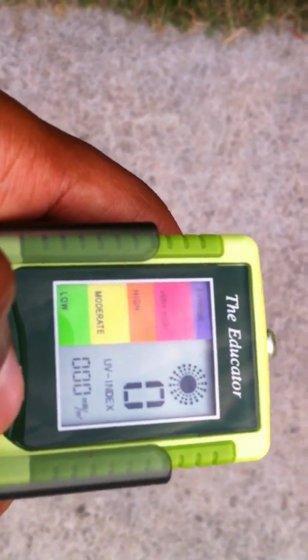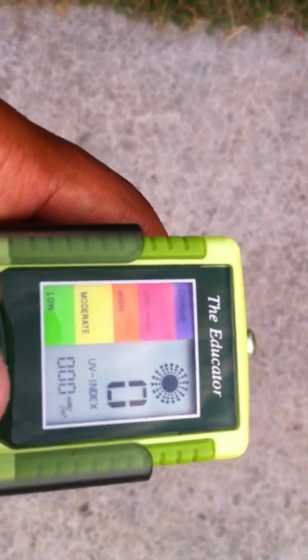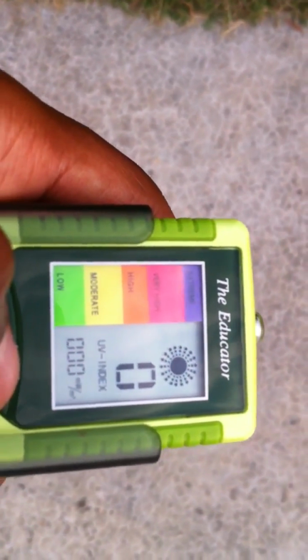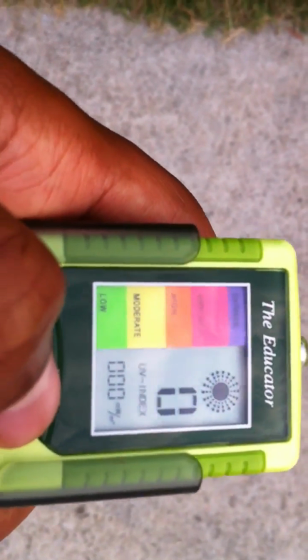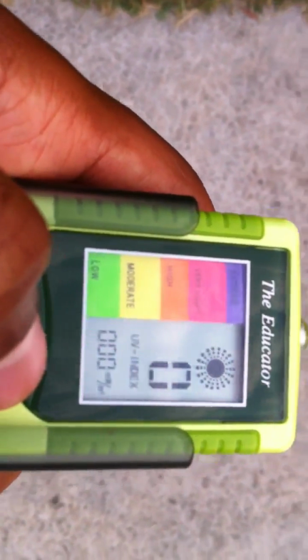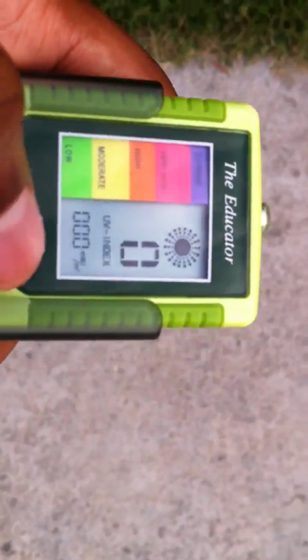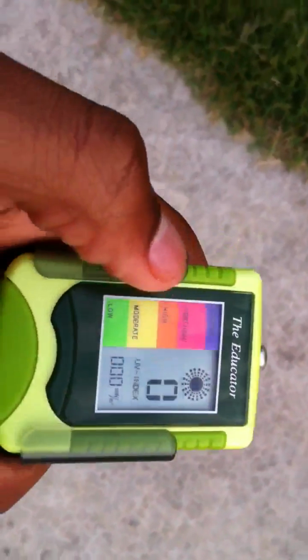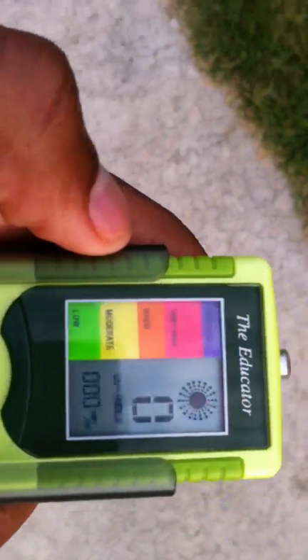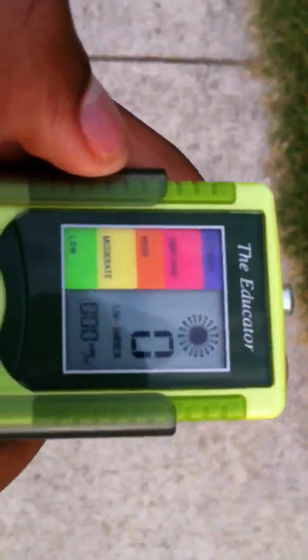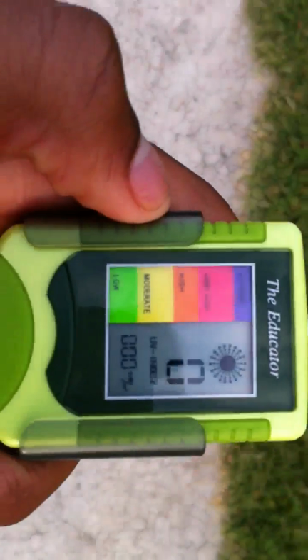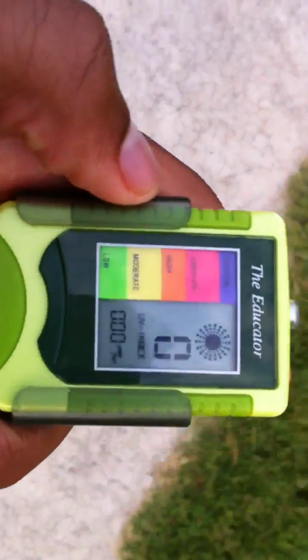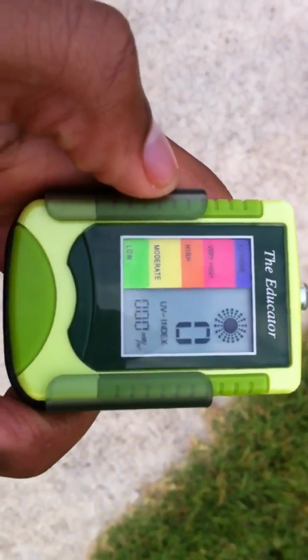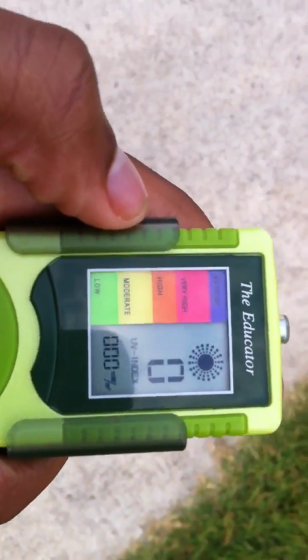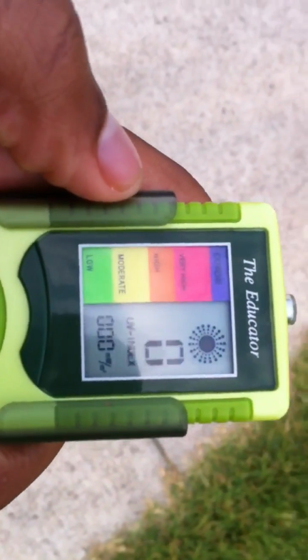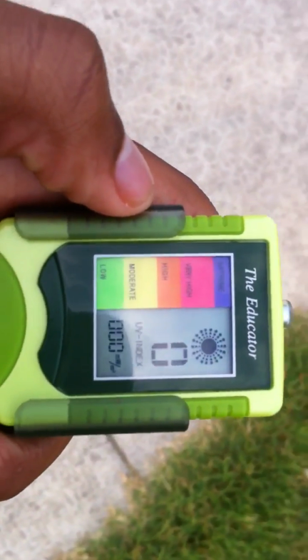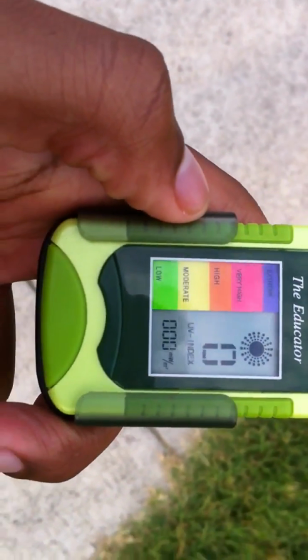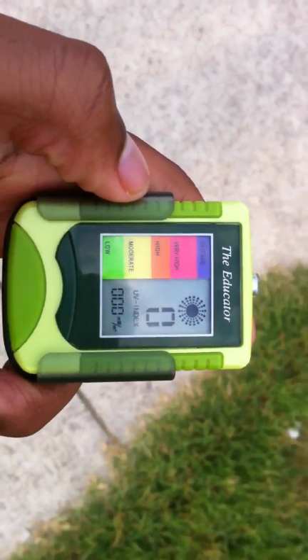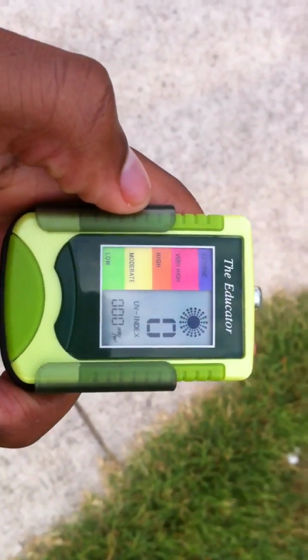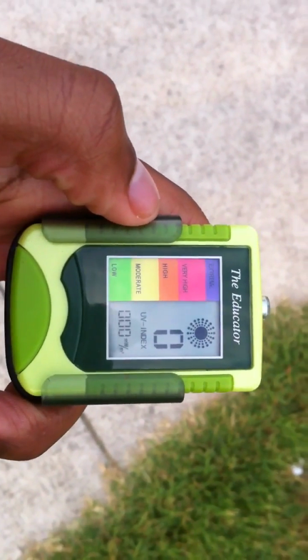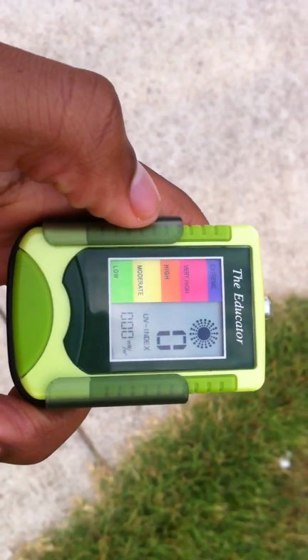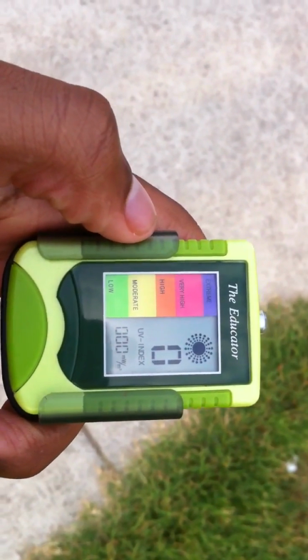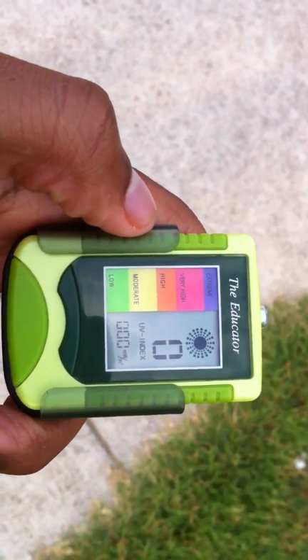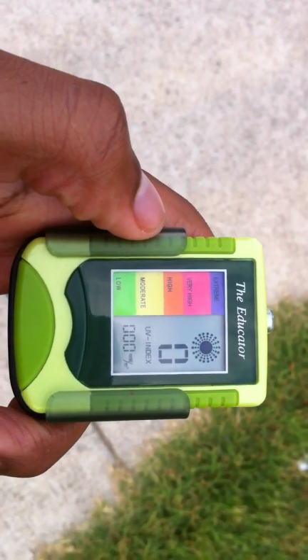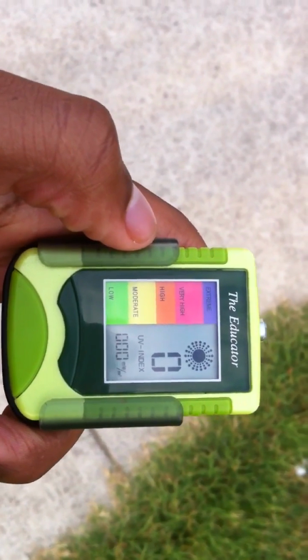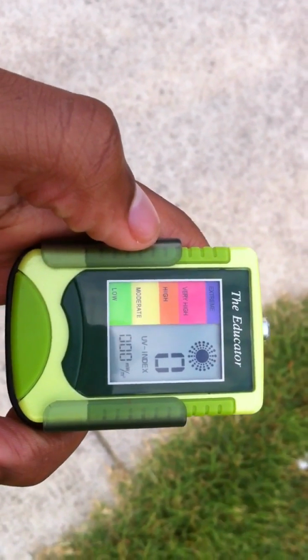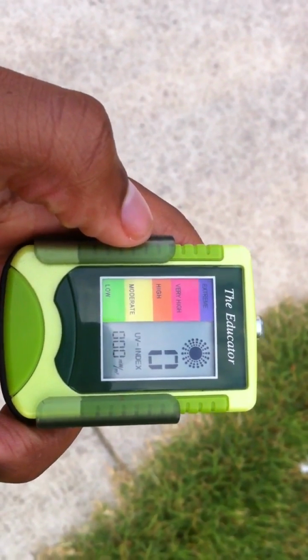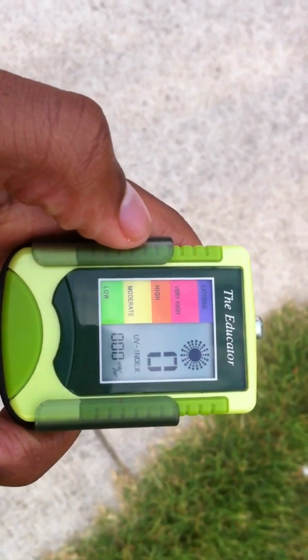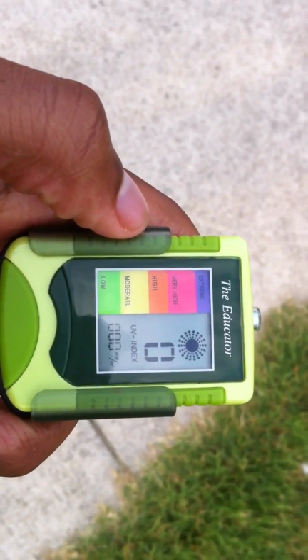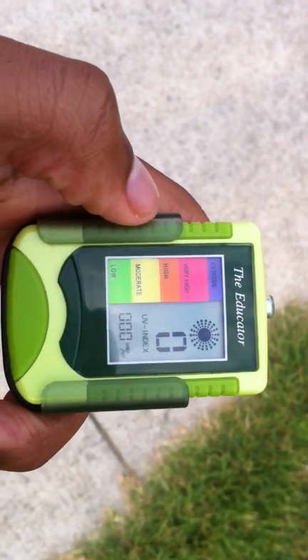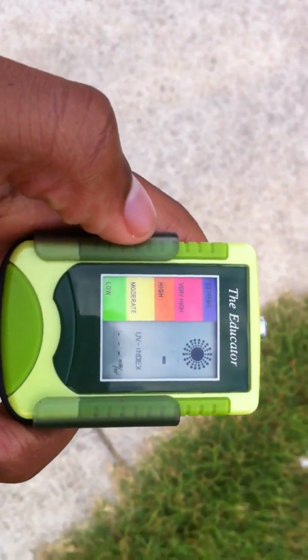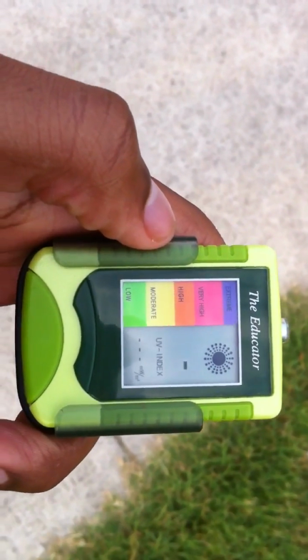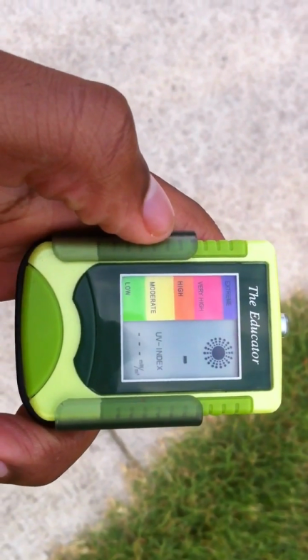Take it back down again — zero. So the purpose of this video is just to display and show that the effects of the sun are still apparent even if you can't see the sun. The sun's covered, and we're still getting a reading.